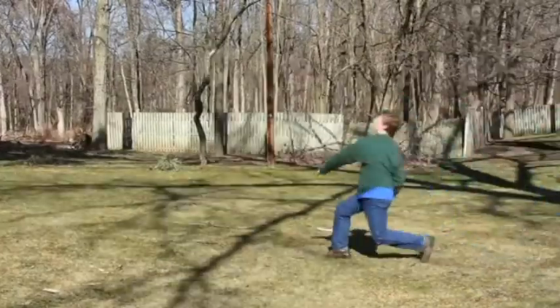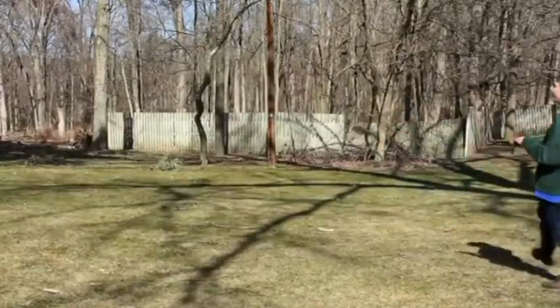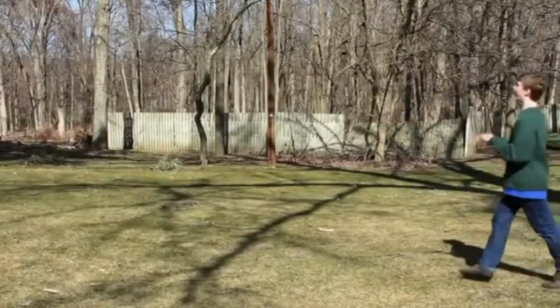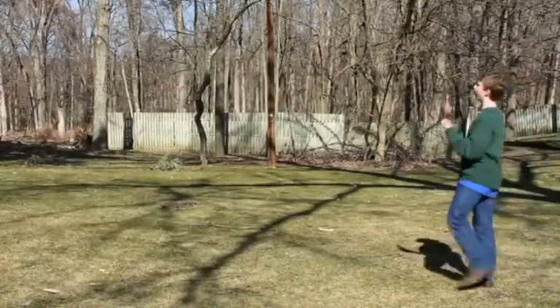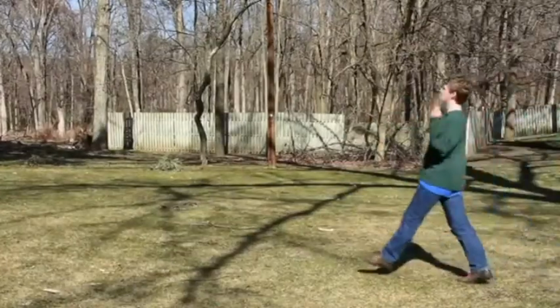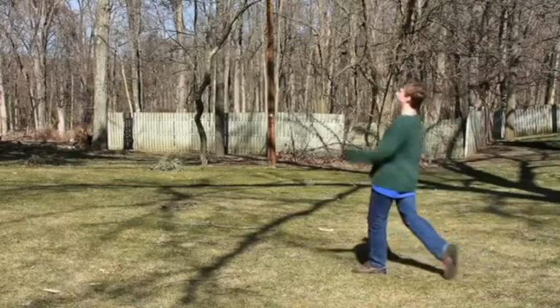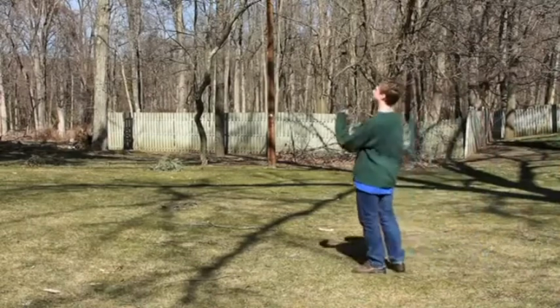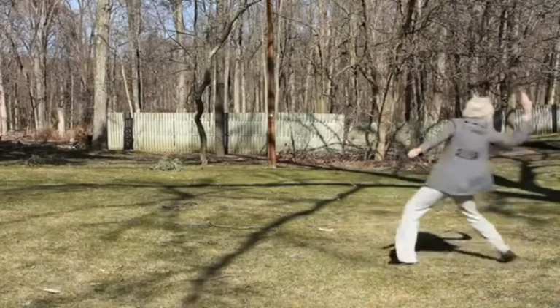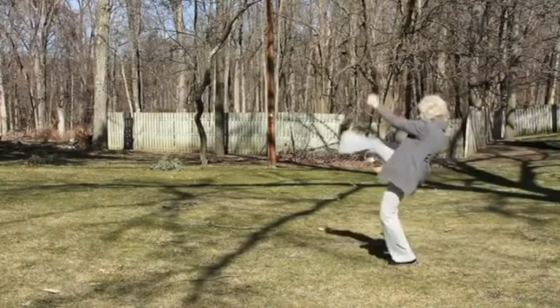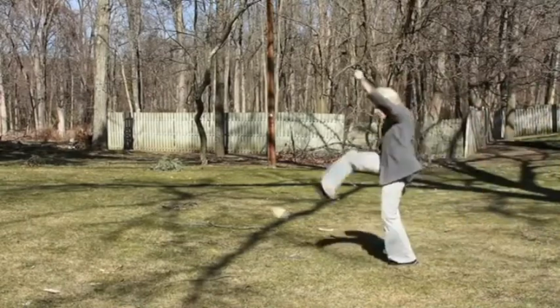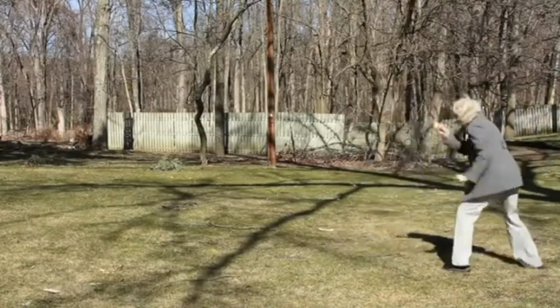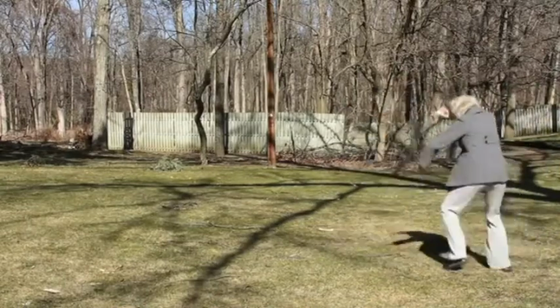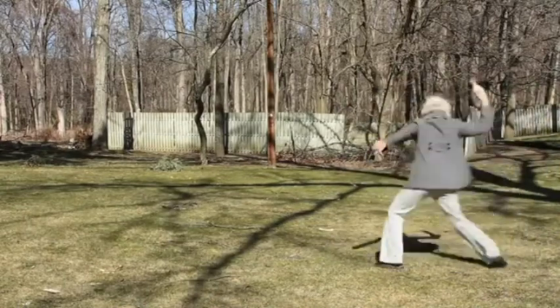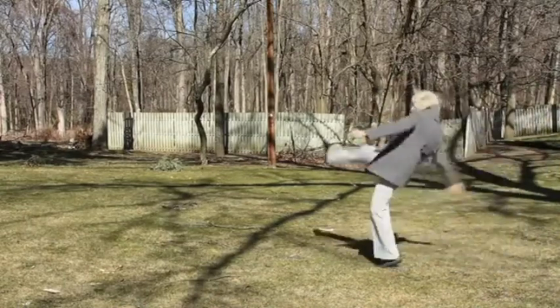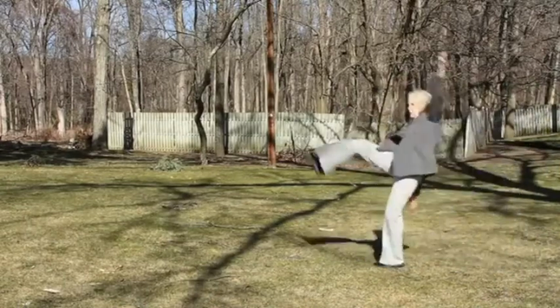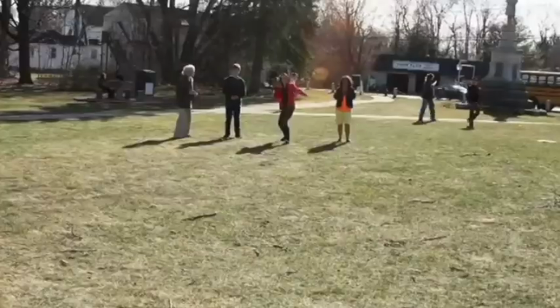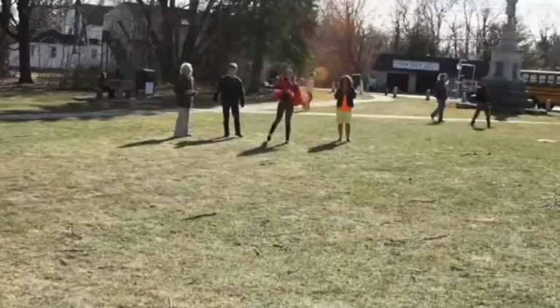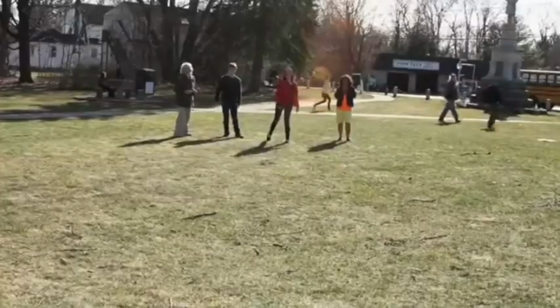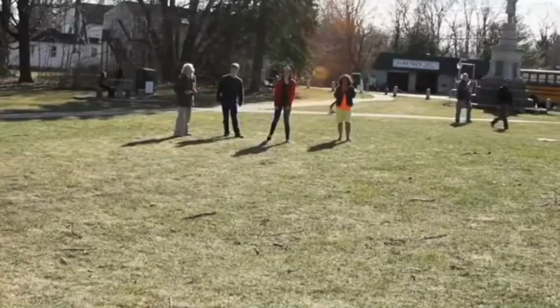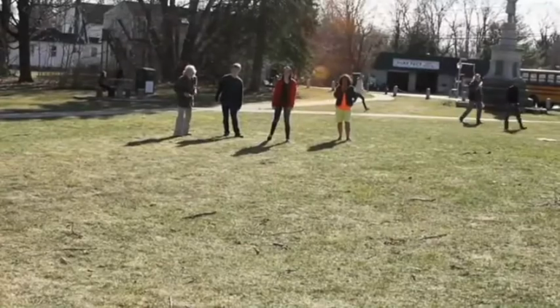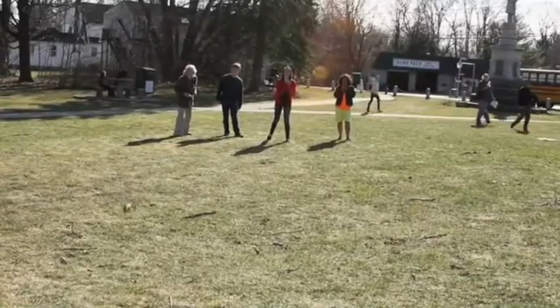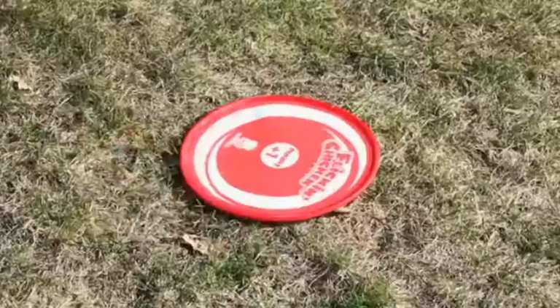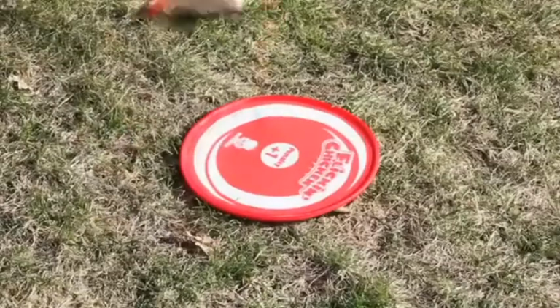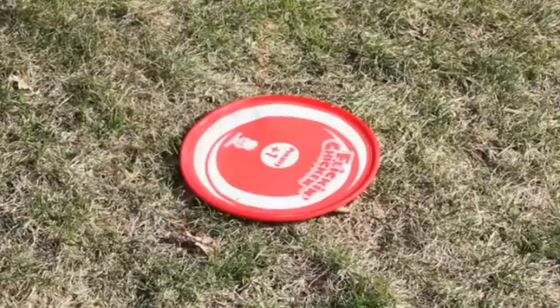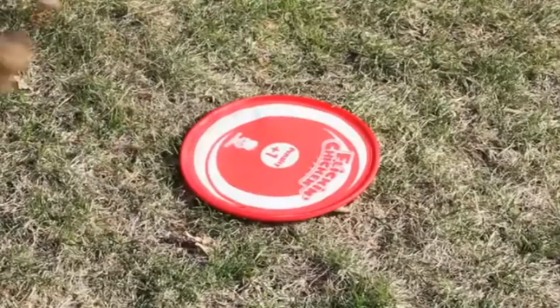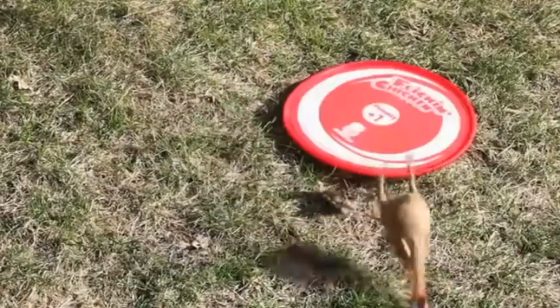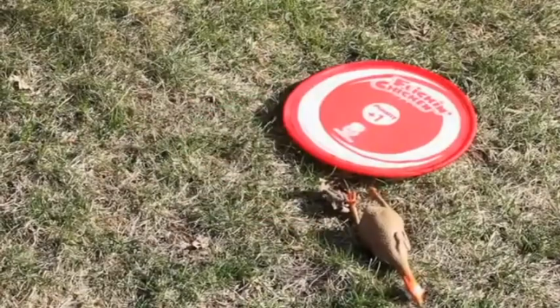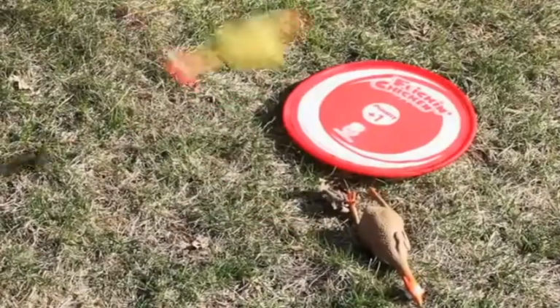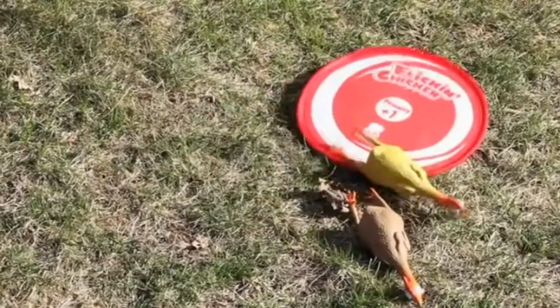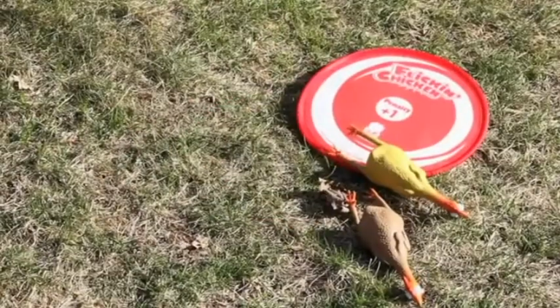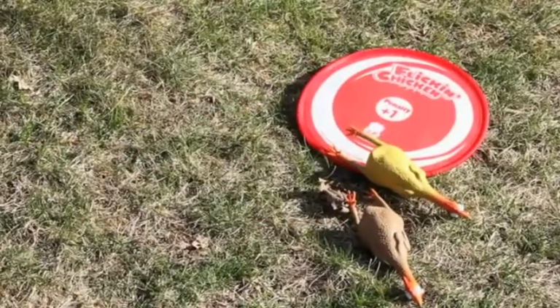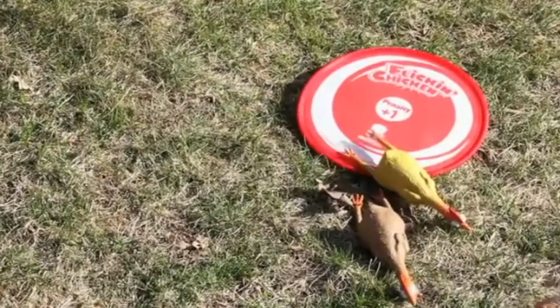And by the way, there's no correct way to throw a rubber chicken. Wherever your chicken lands, pick it up and toss it again until it lands and stays on the target disc.